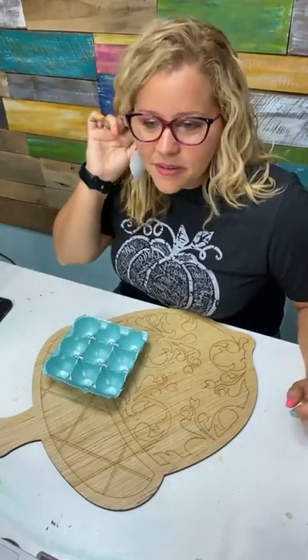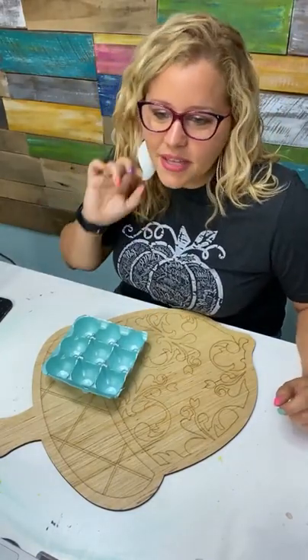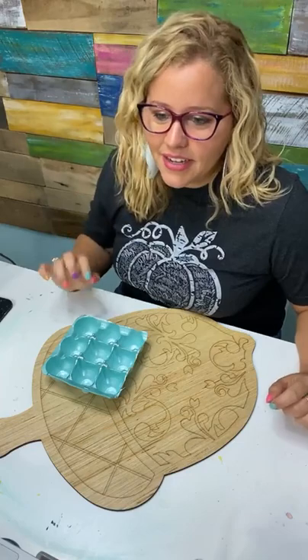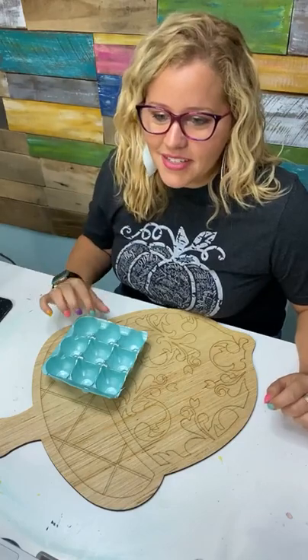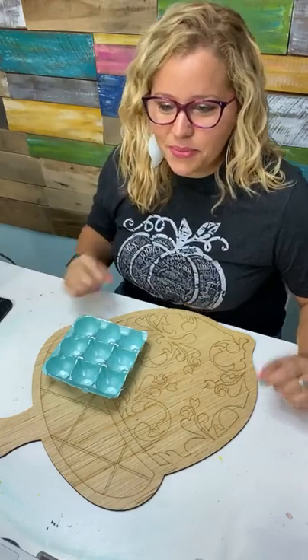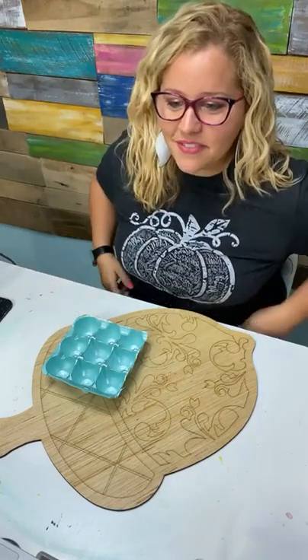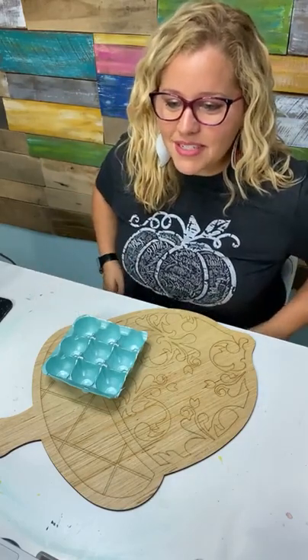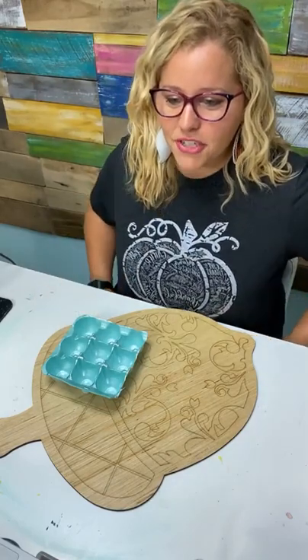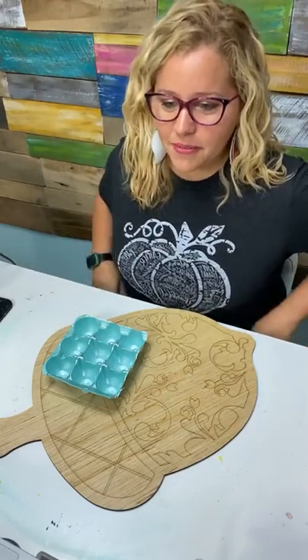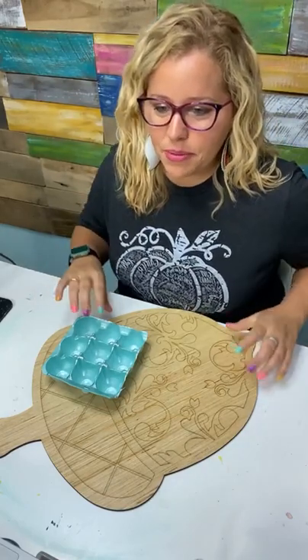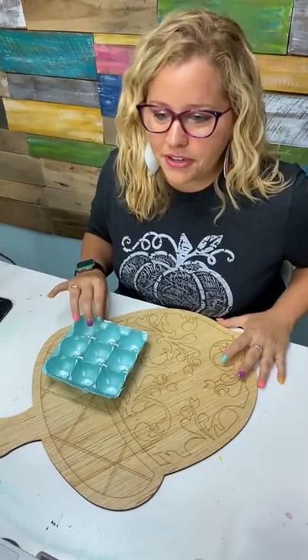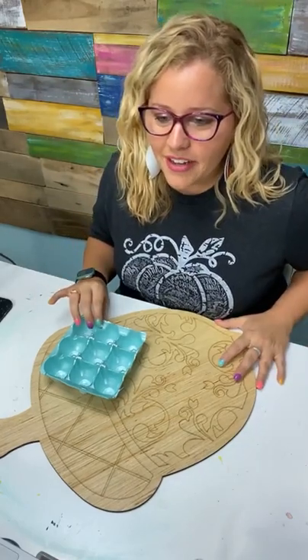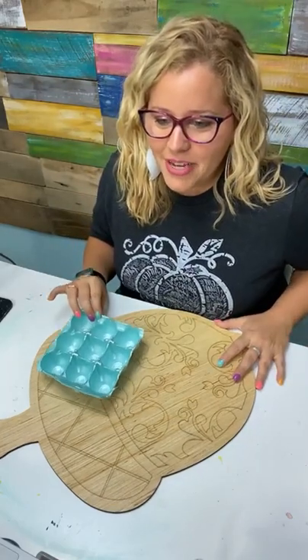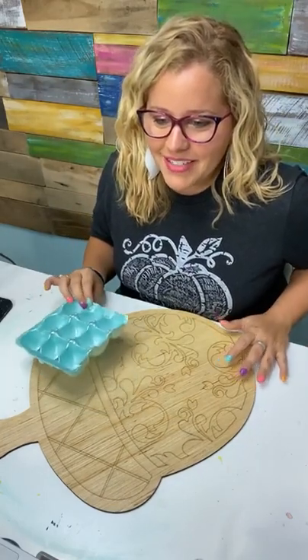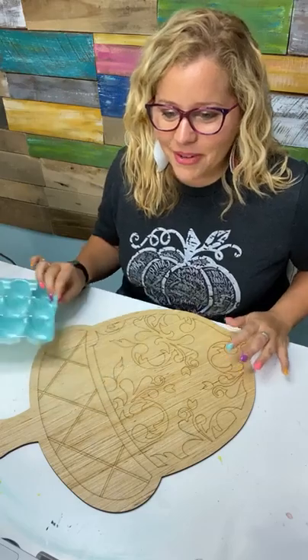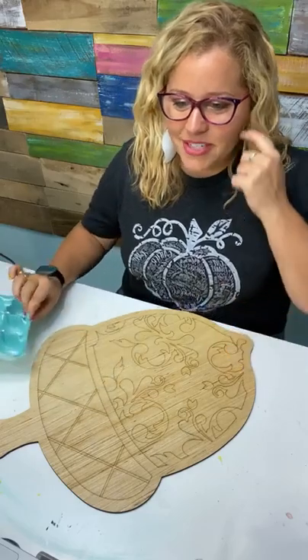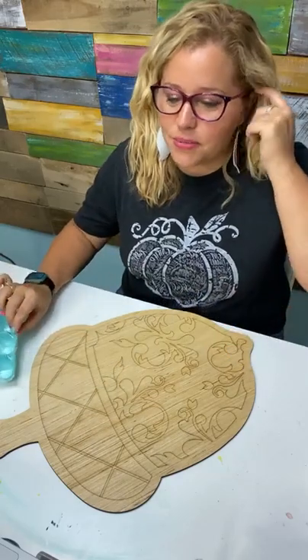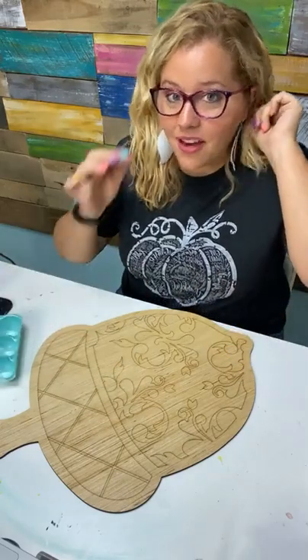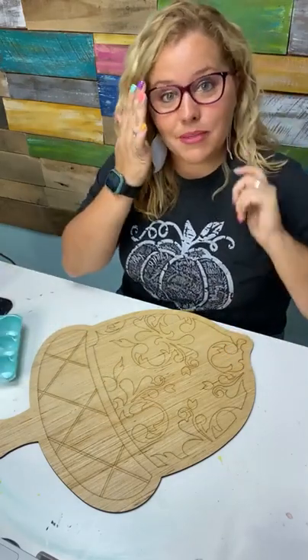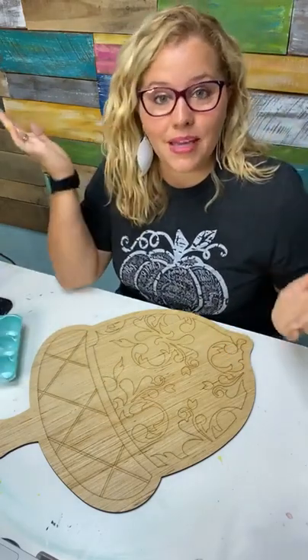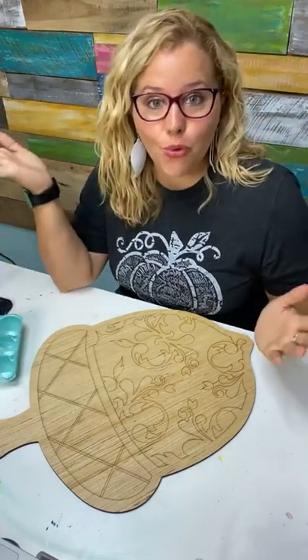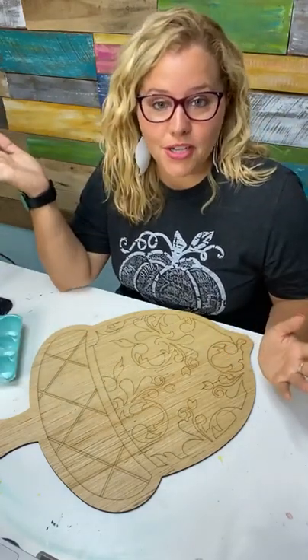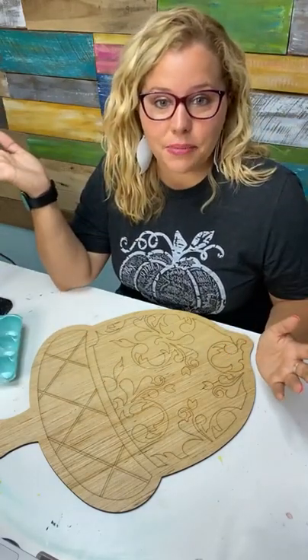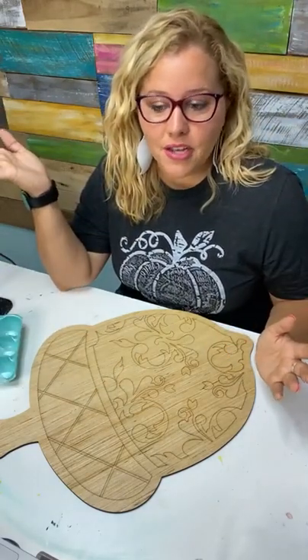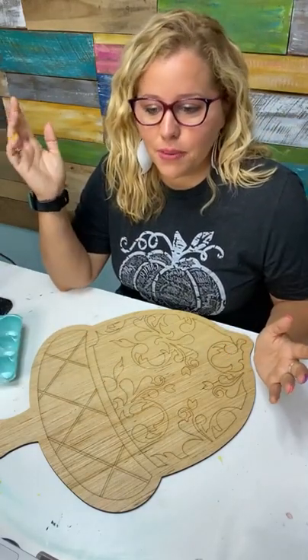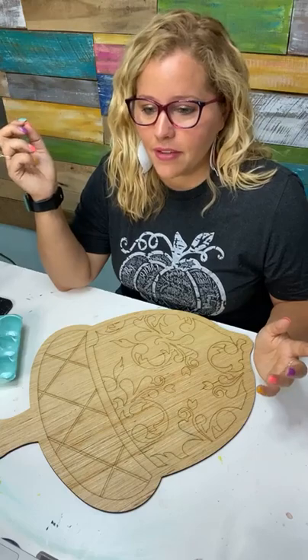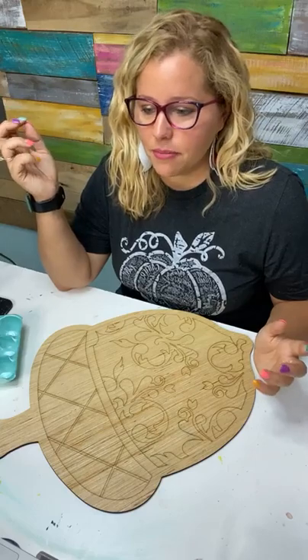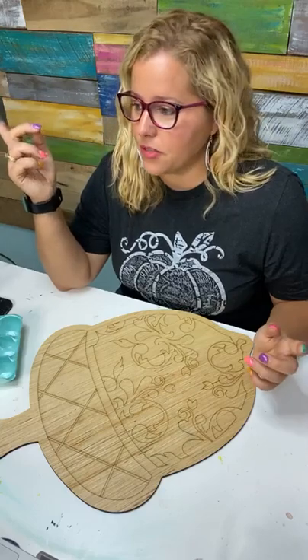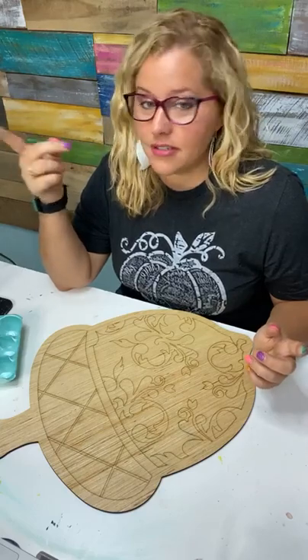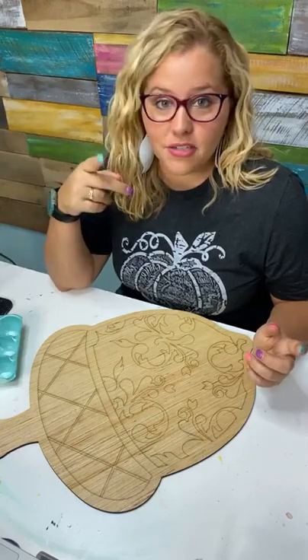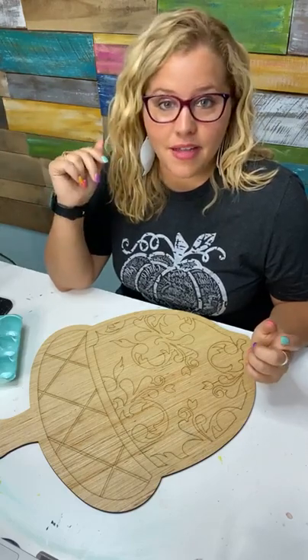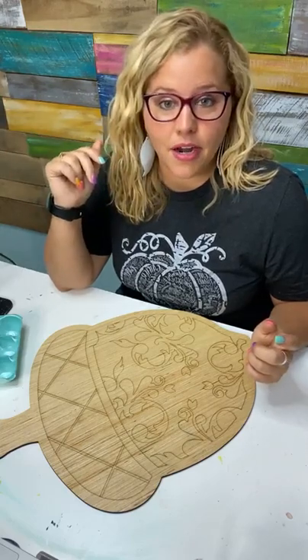Kim says she's getting ready to cut this template out to paint herself — text me a picture when you're done, Kim! Jamie says she wants to join template club. A lot of you guys may be new Painters Clubhouse members — if somebody from my team could share this in the Painters Clubhouse, that would be great, since we're not streaming on Stream Yard.